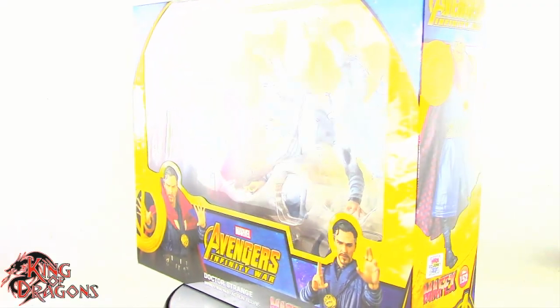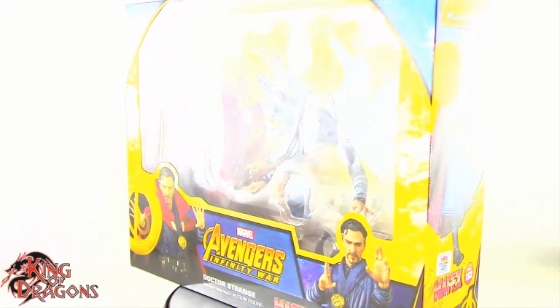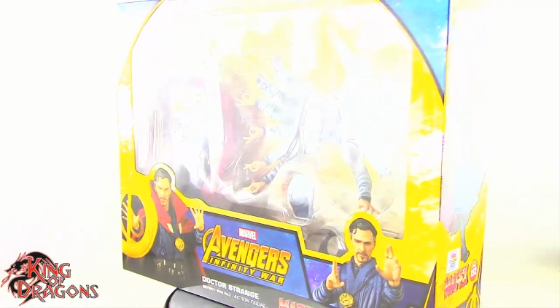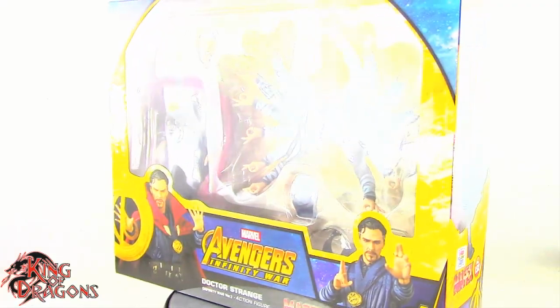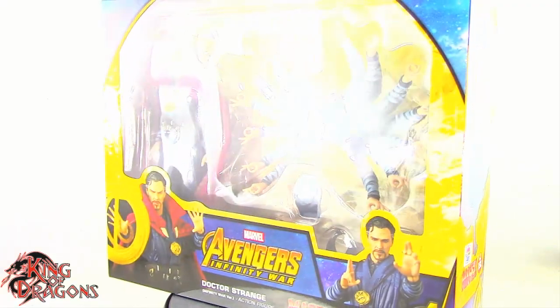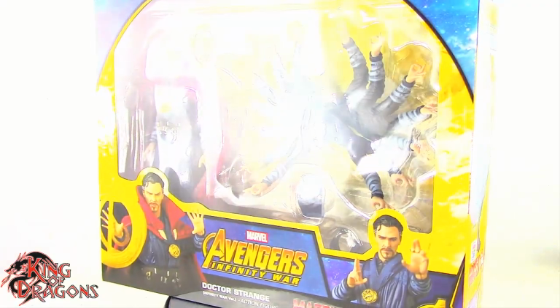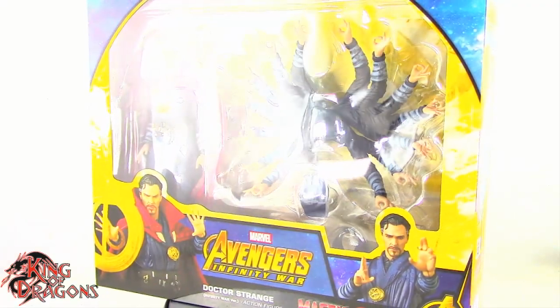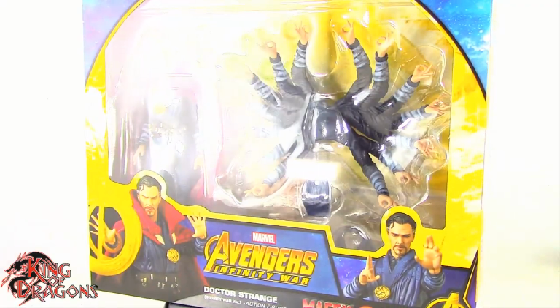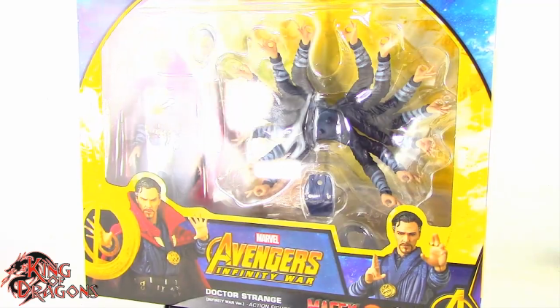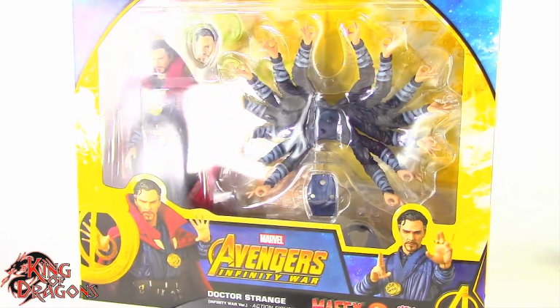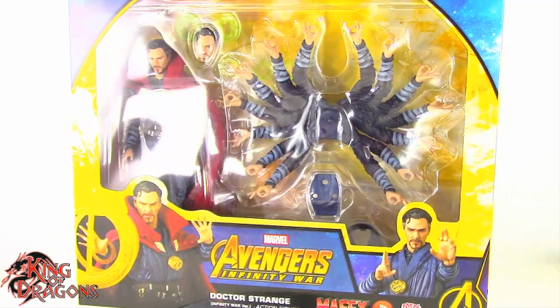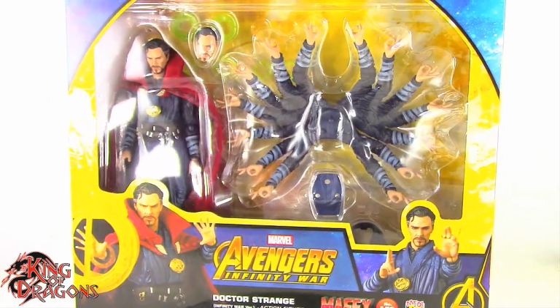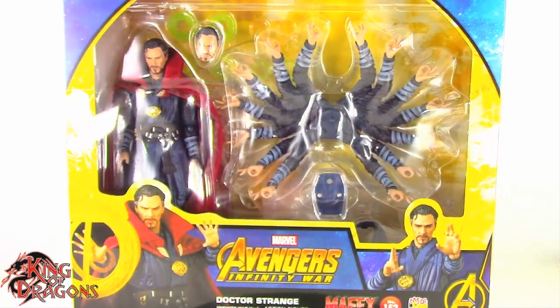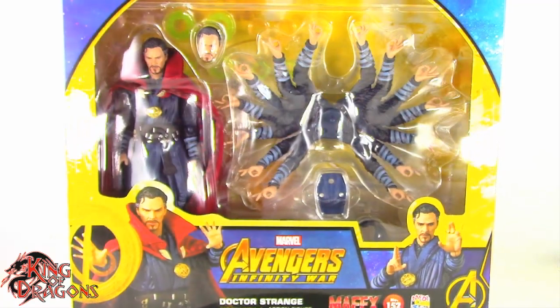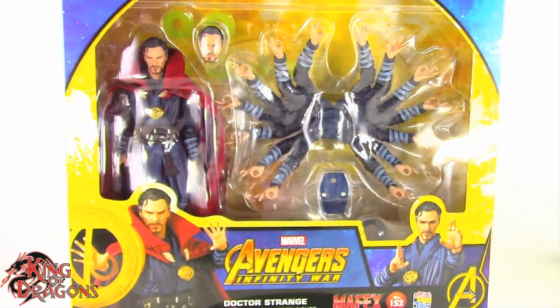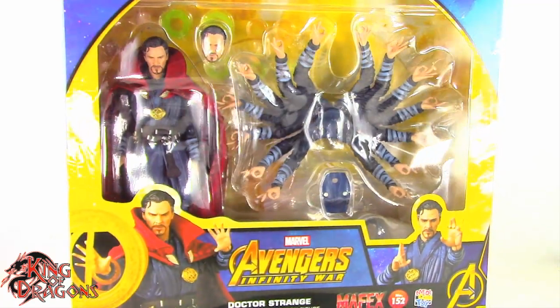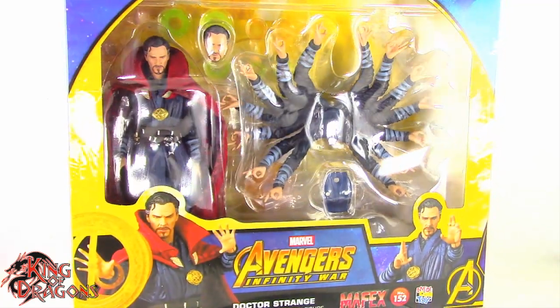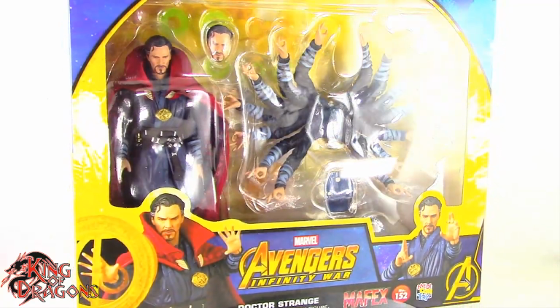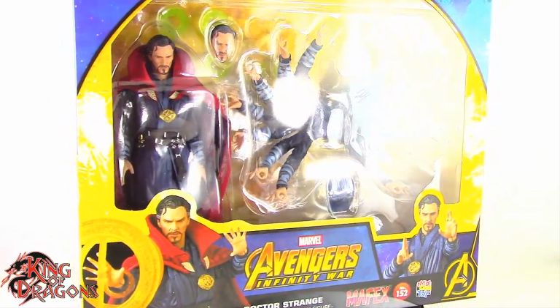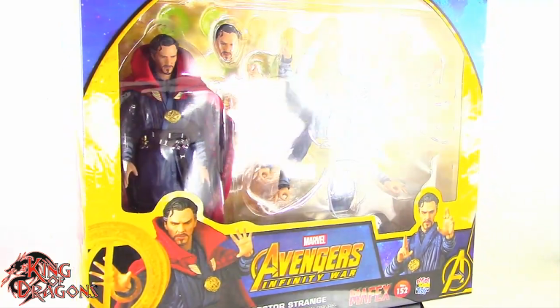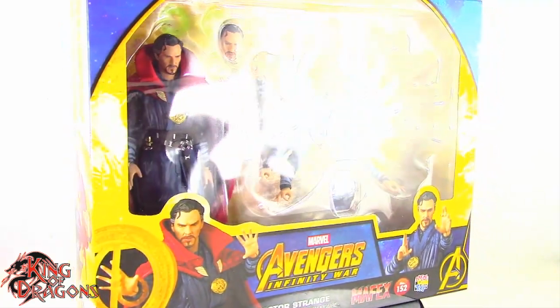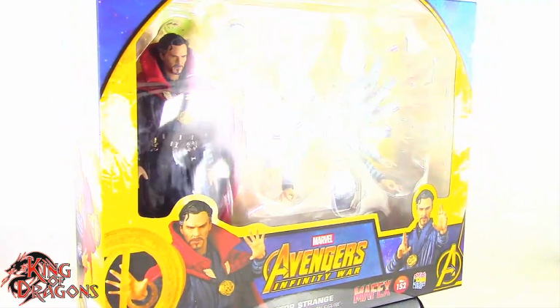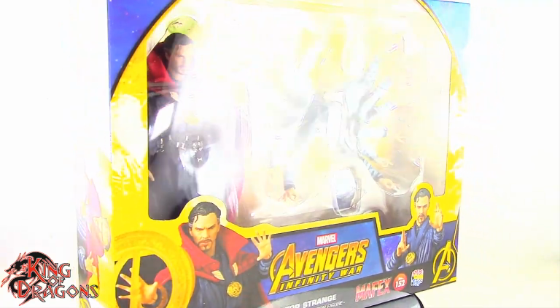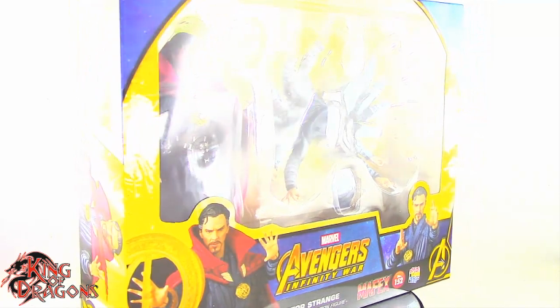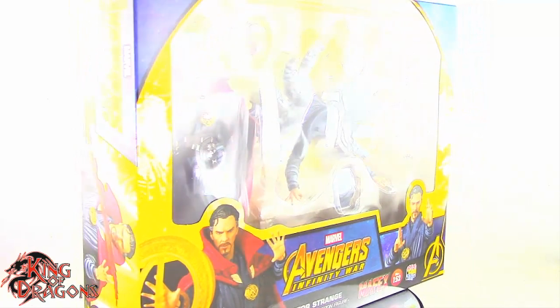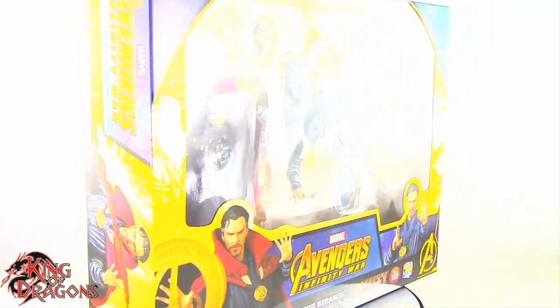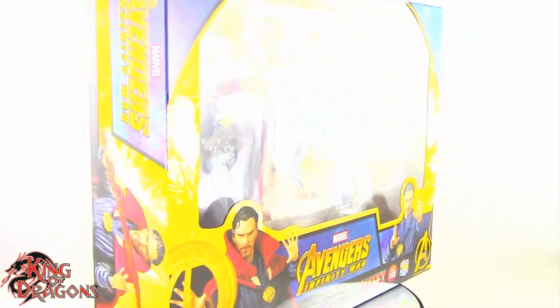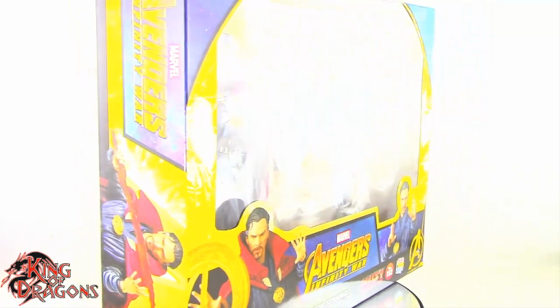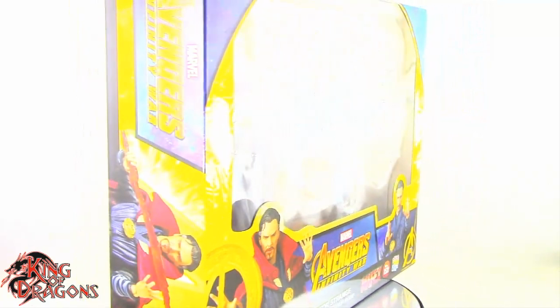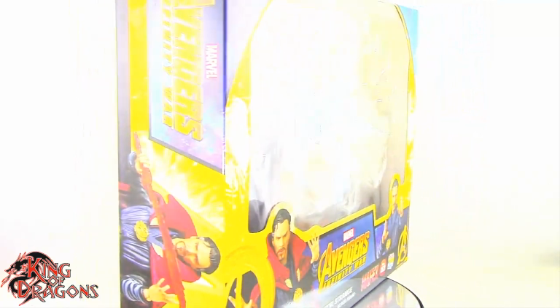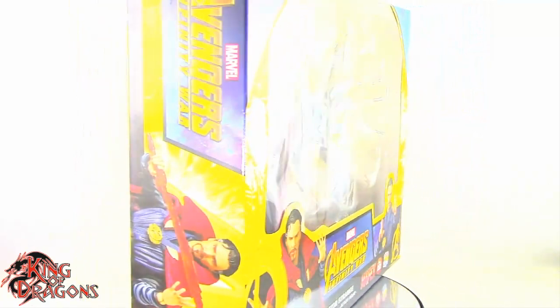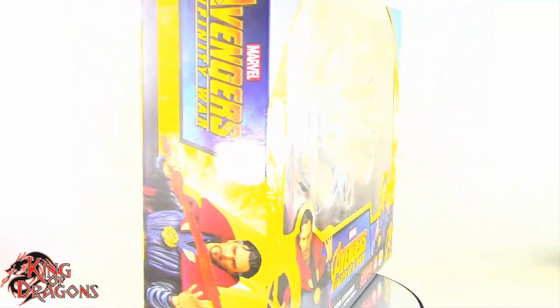What's going on everybody? King of Dragons 5000 here coming at you with another figure review. Today we'll be having a look at the Metacom Toys Mafex Avengers Infinity War Doctor Strange.